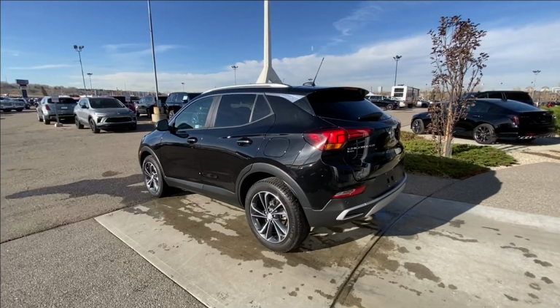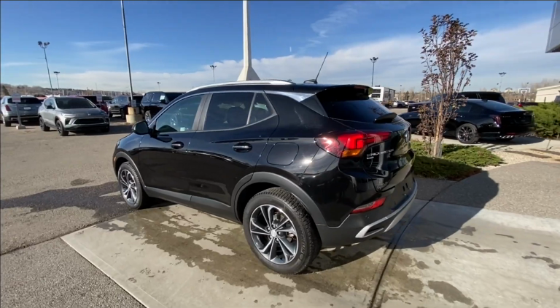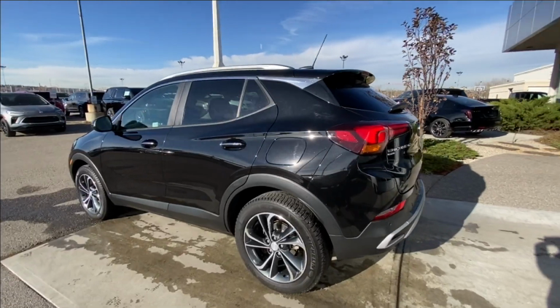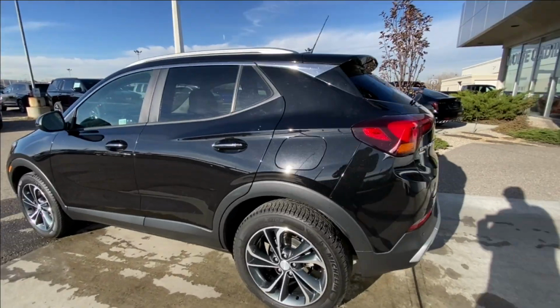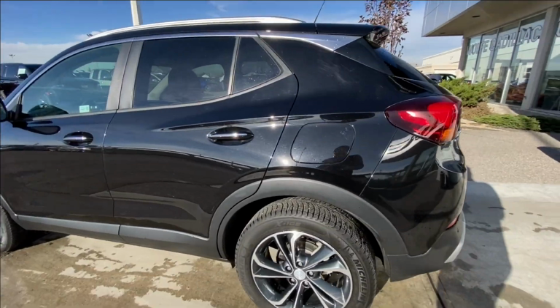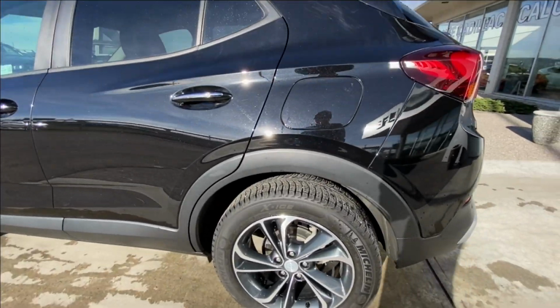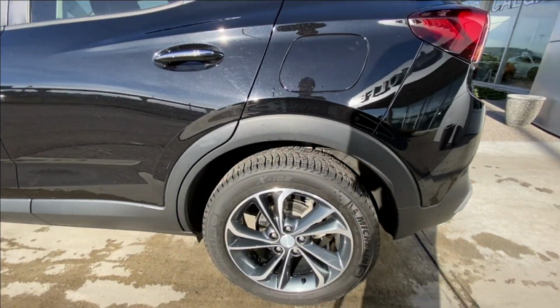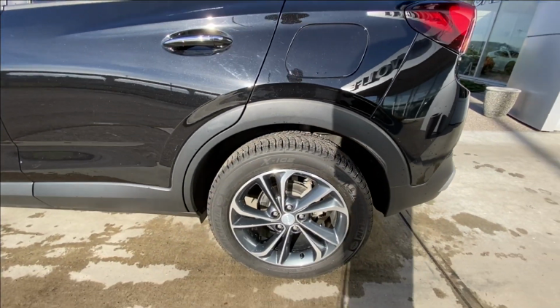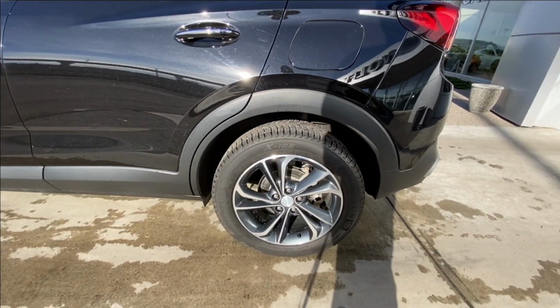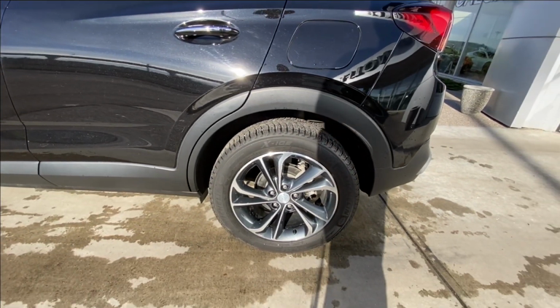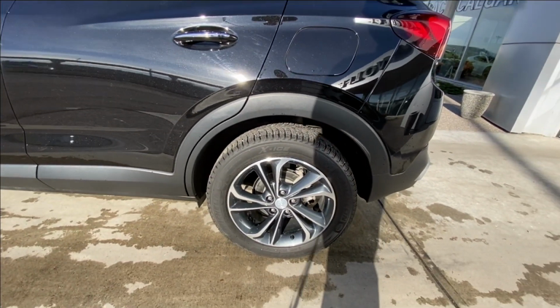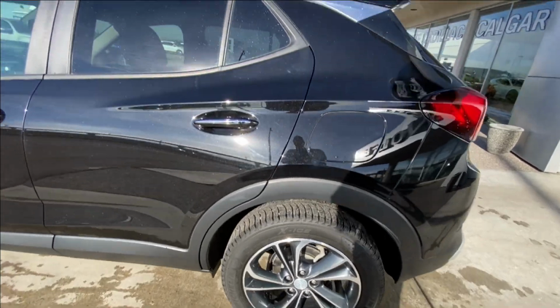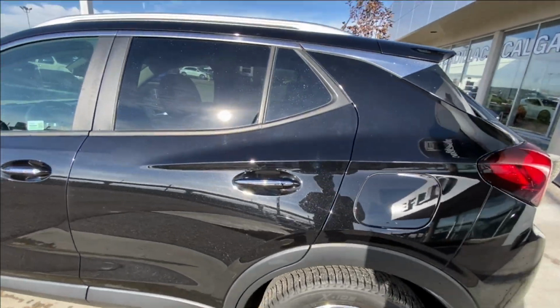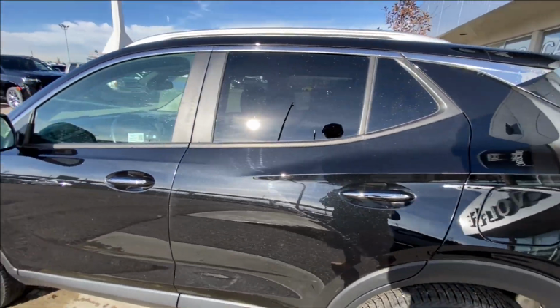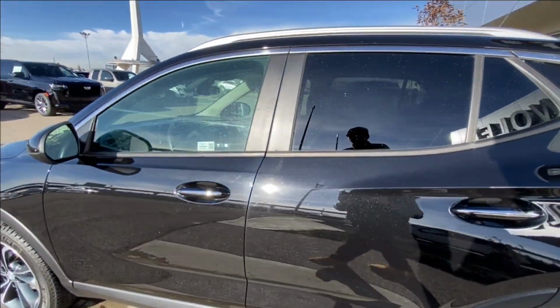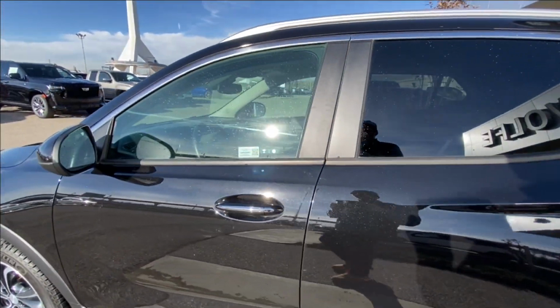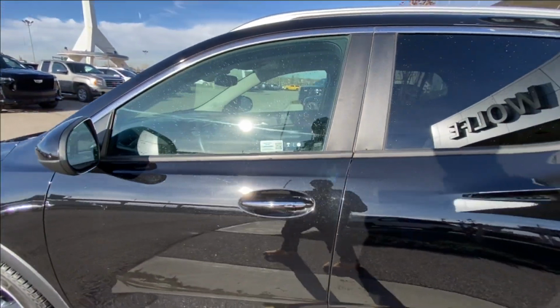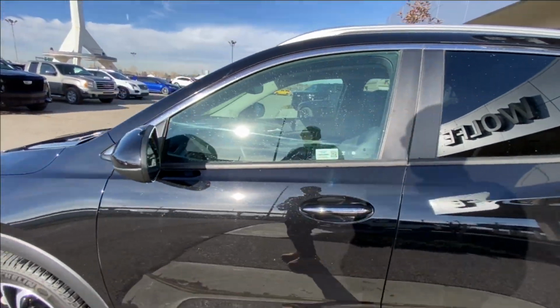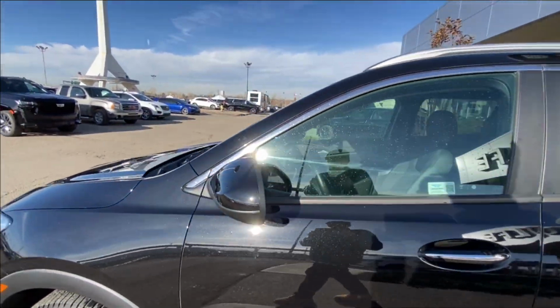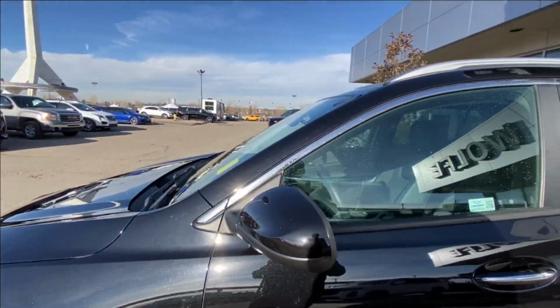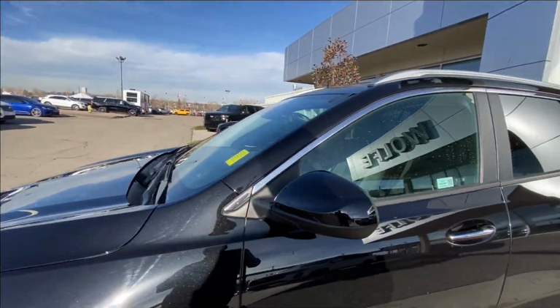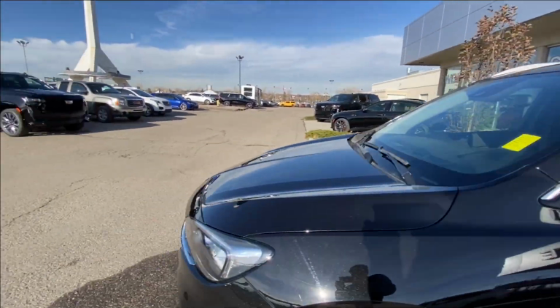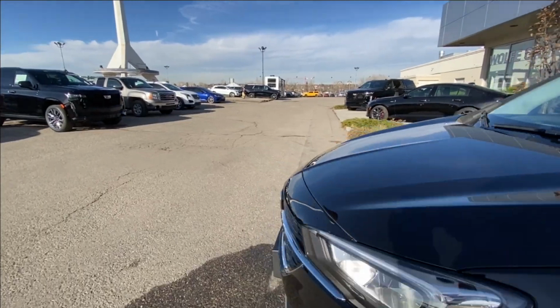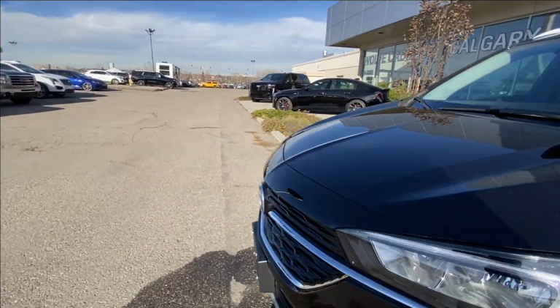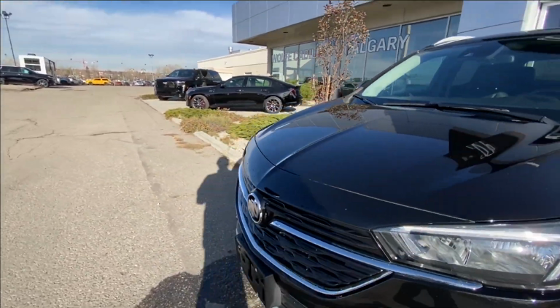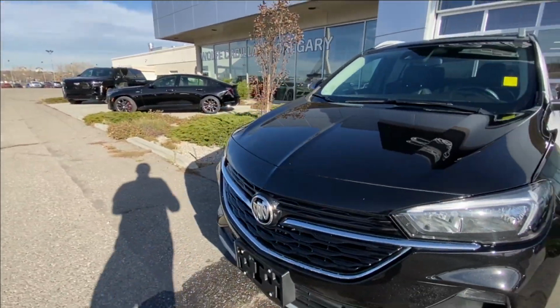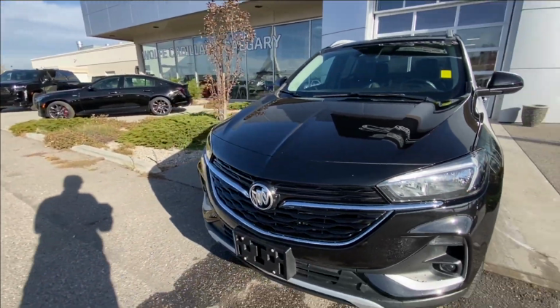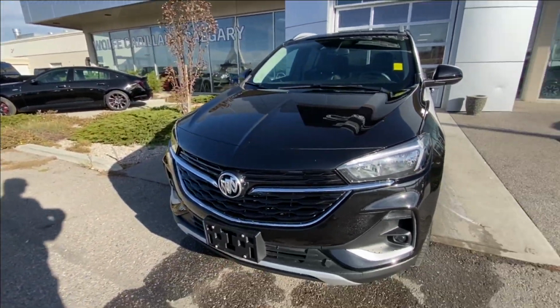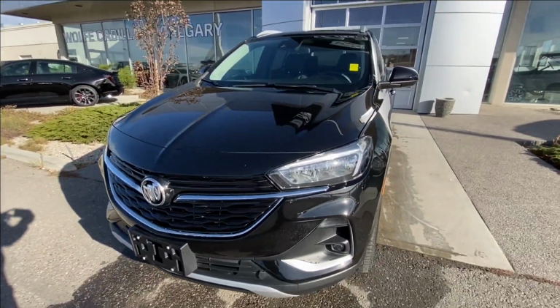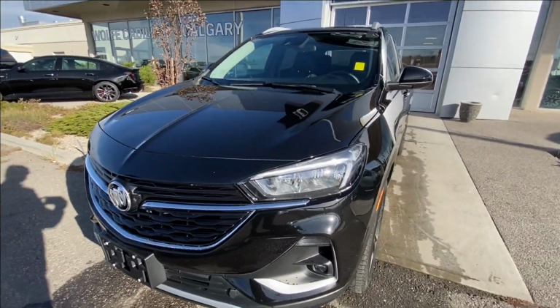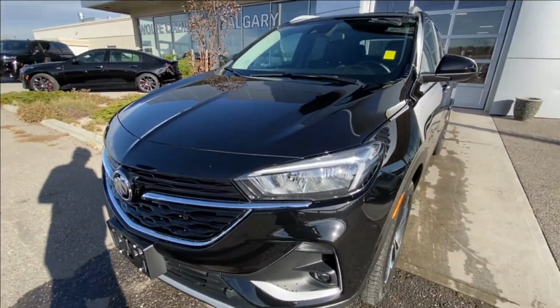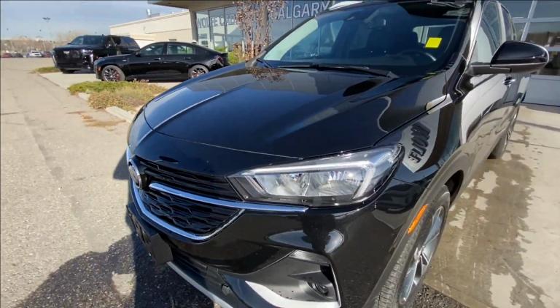Taking a look at the exterior of the Encore, starting off with the 18-inch wheels paired up with Michelin X ICE tires. We have paint-matched door handles with chrome accents, paint-matched mirrors, Buick badge in the center of the grille, and LED daytime running lights and headlights.